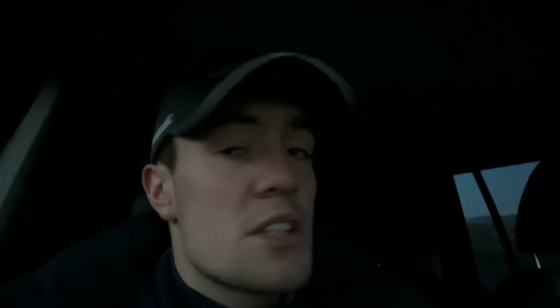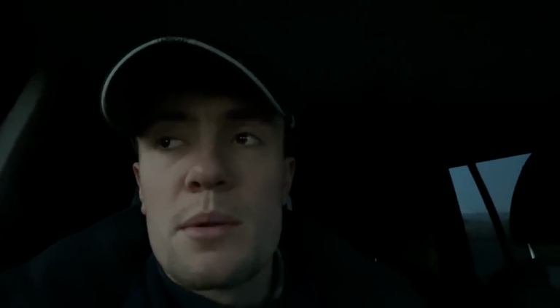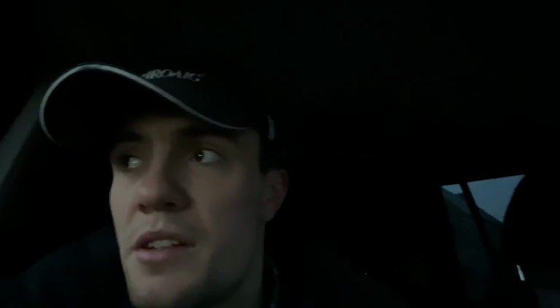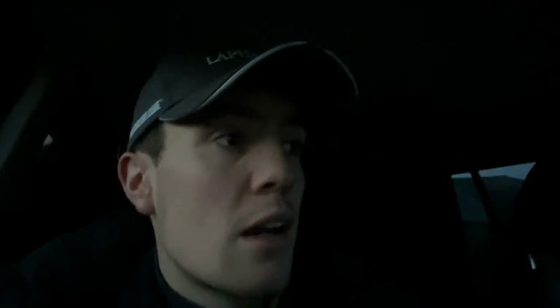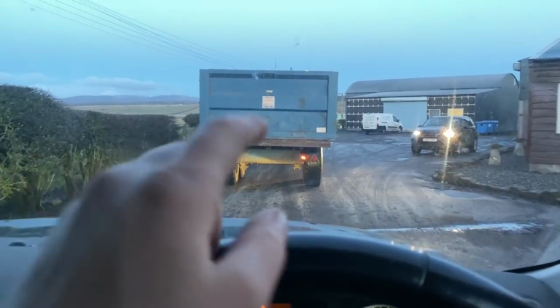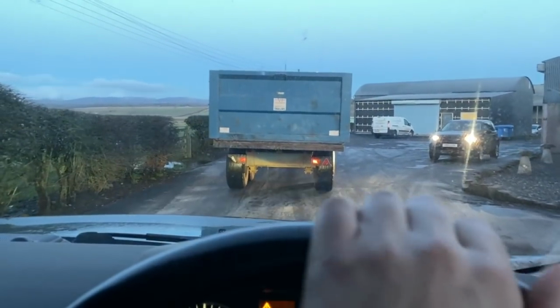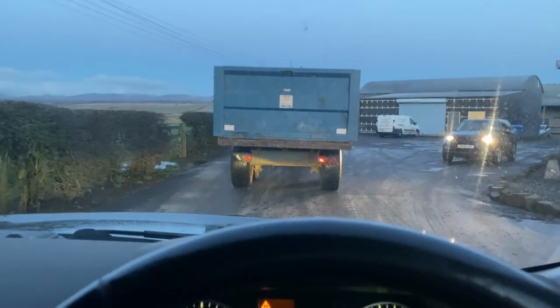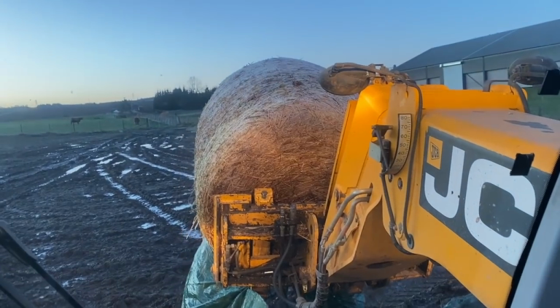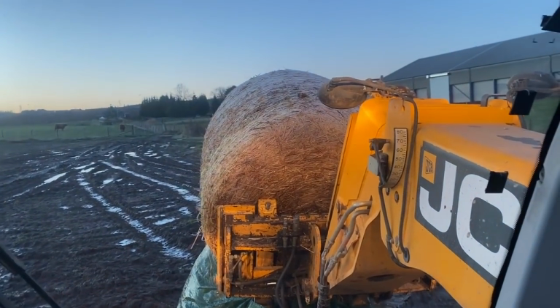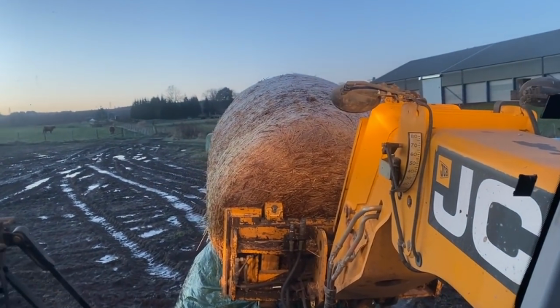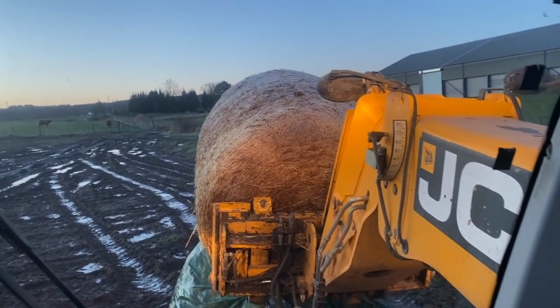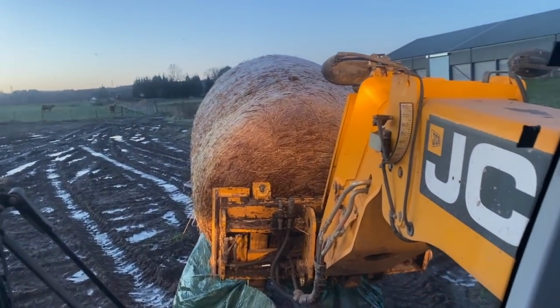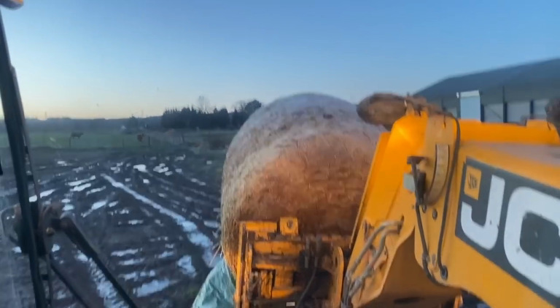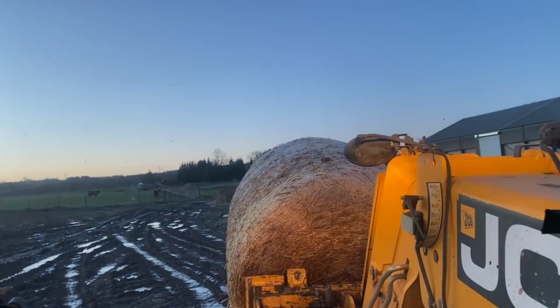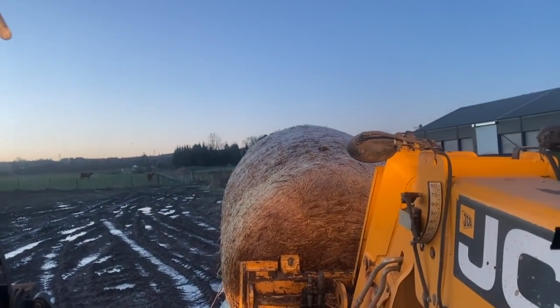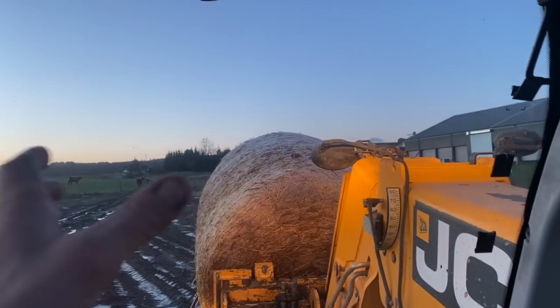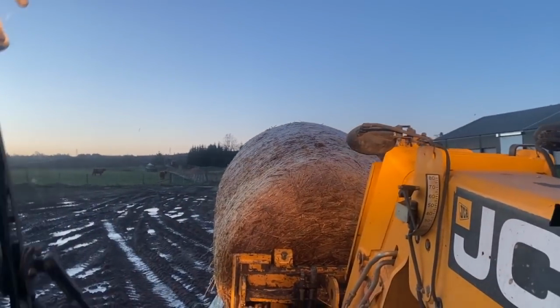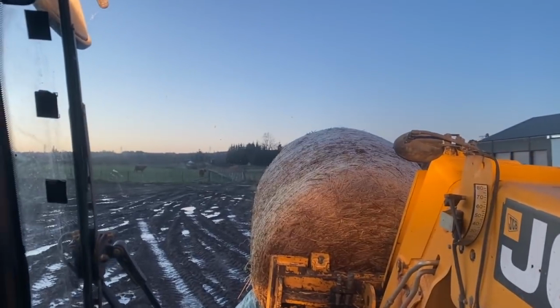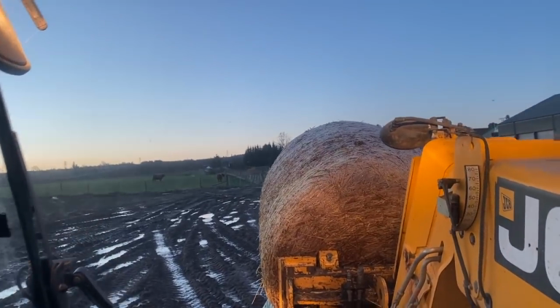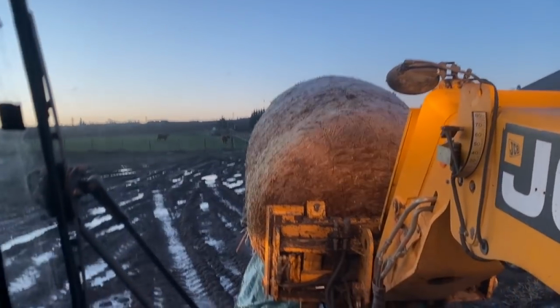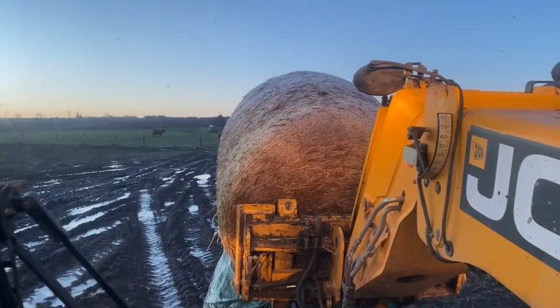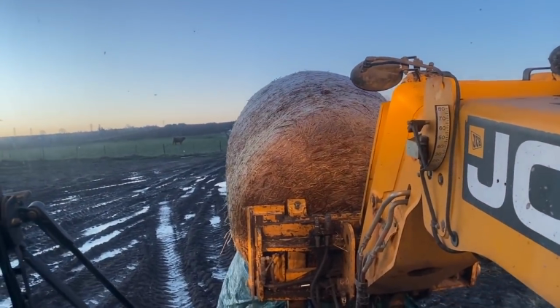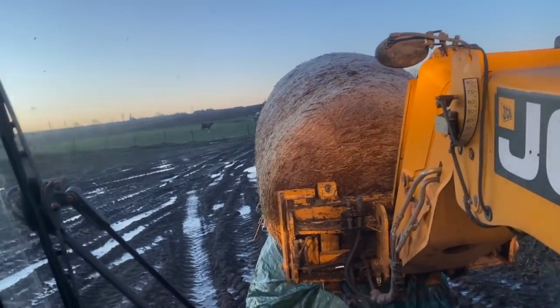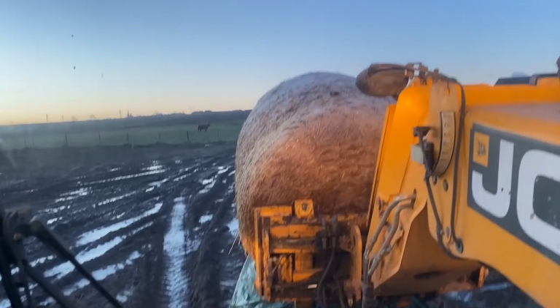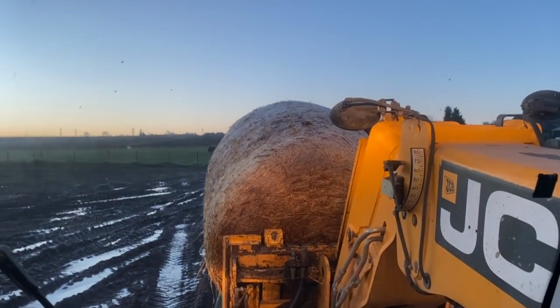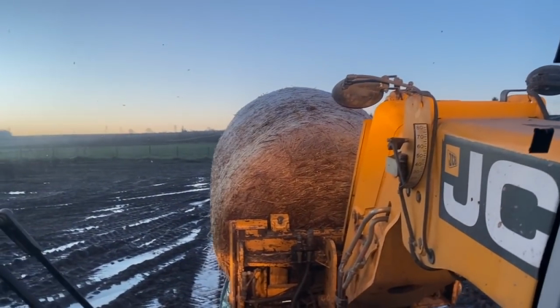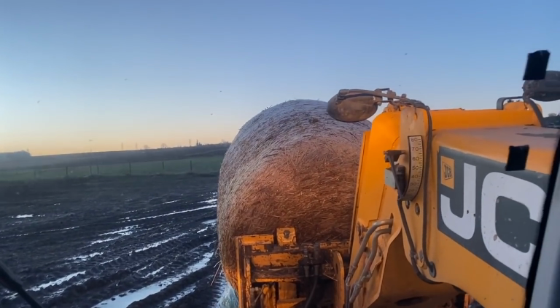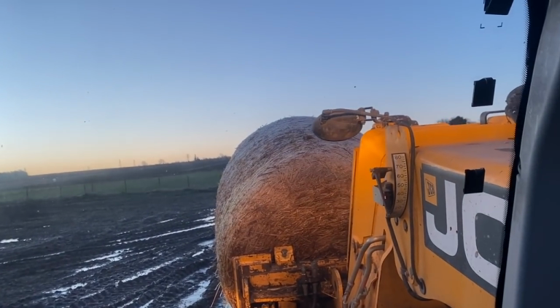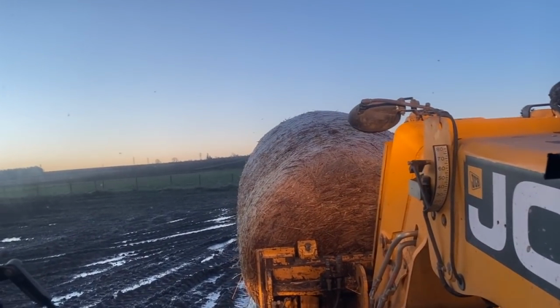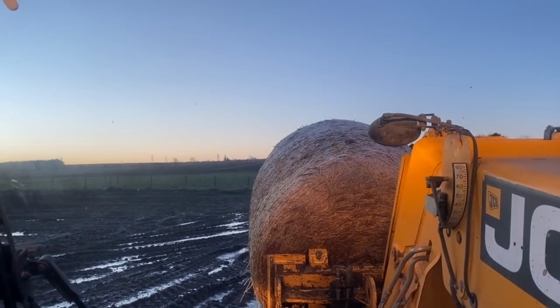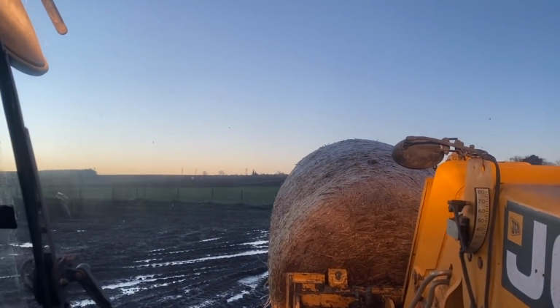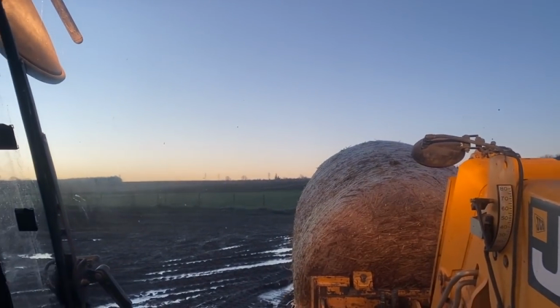First lot fed as well. Pigs were fed there. Stuck behind Kev the whole way back. Just shifting some frosty straw. I've not really shown too much of the cows at the moment just because it's the same thing every single morning — feed them, bed them.